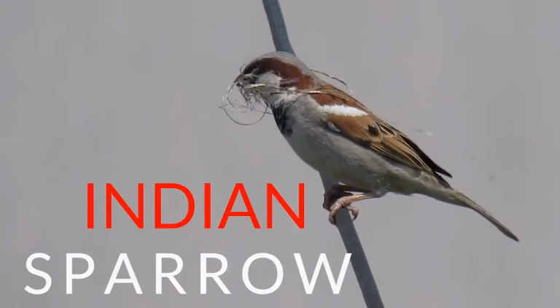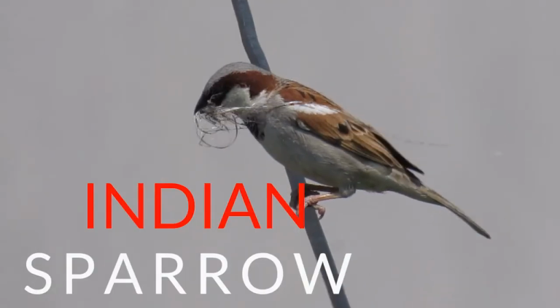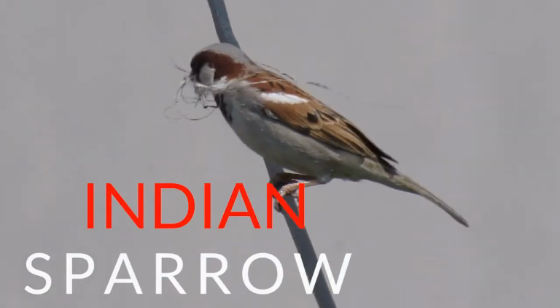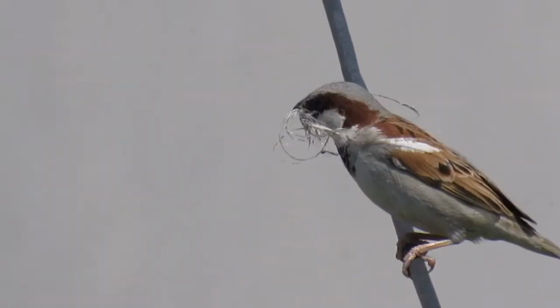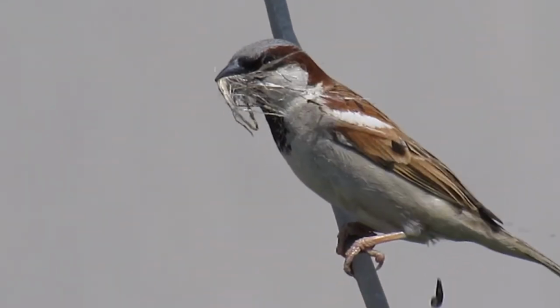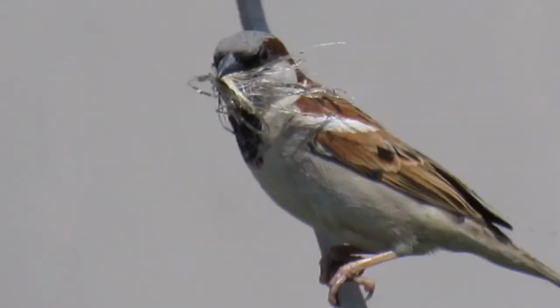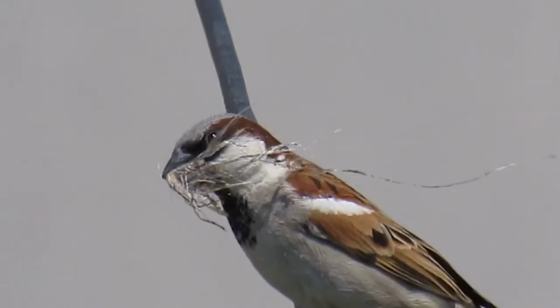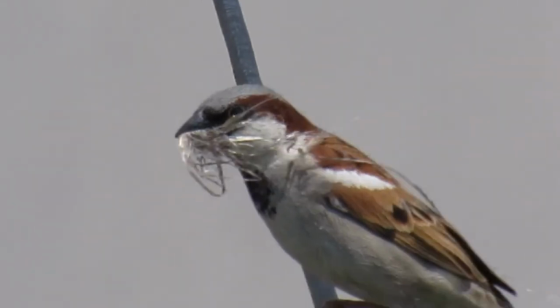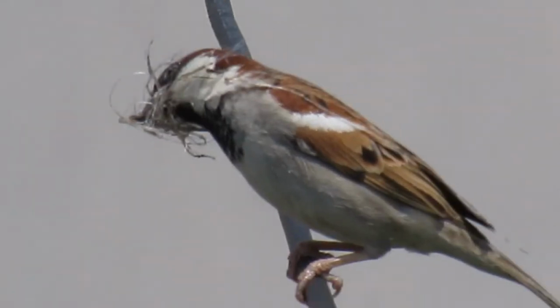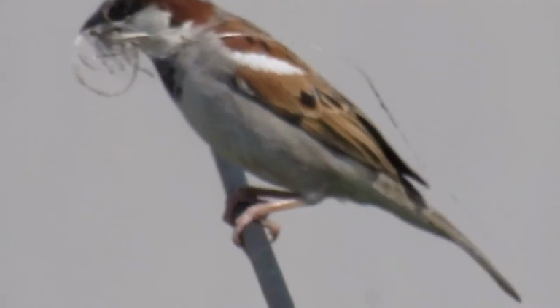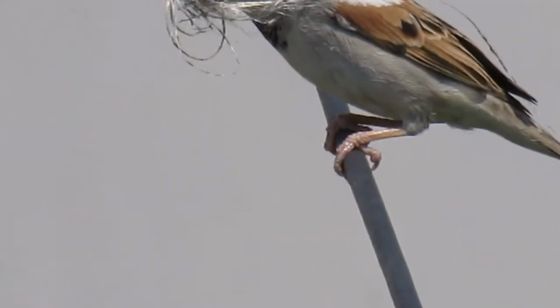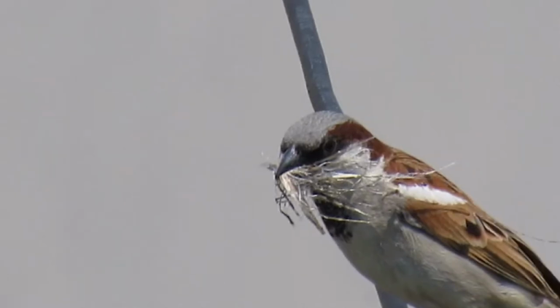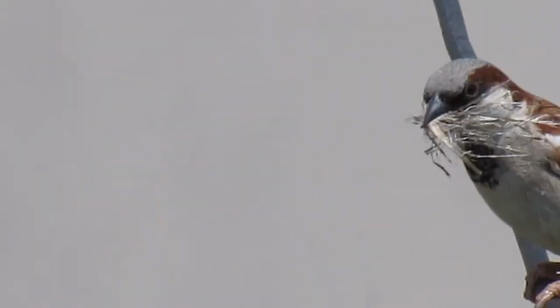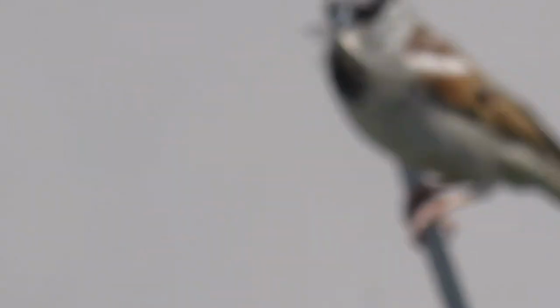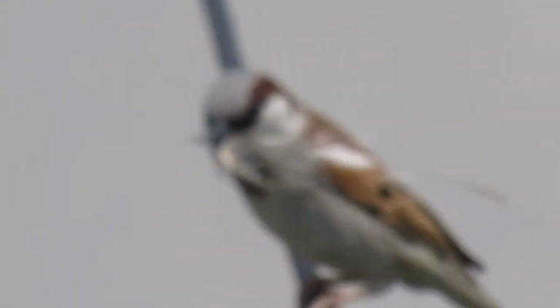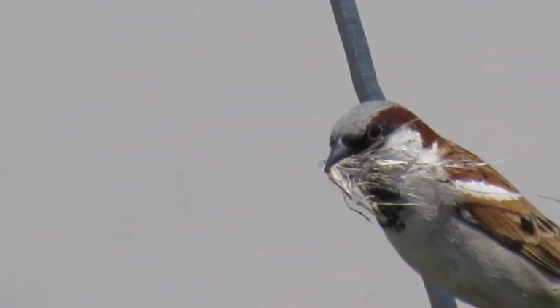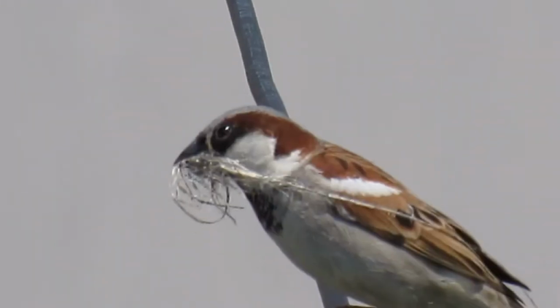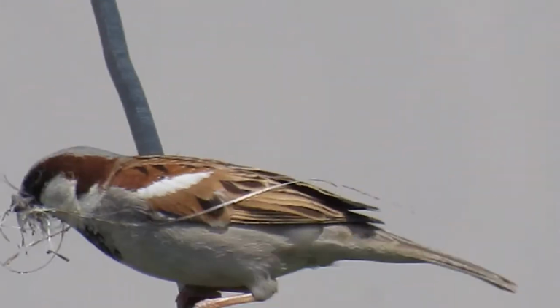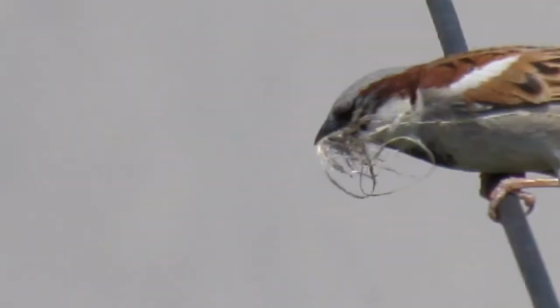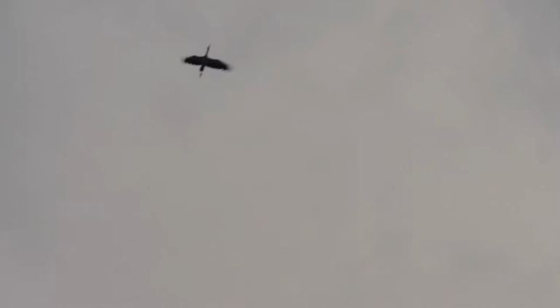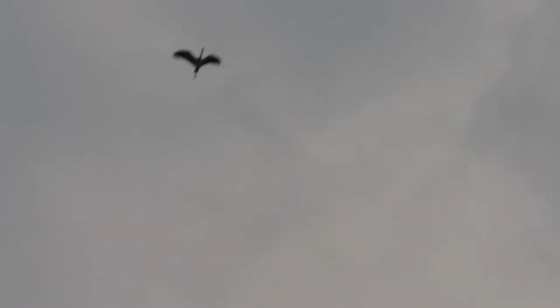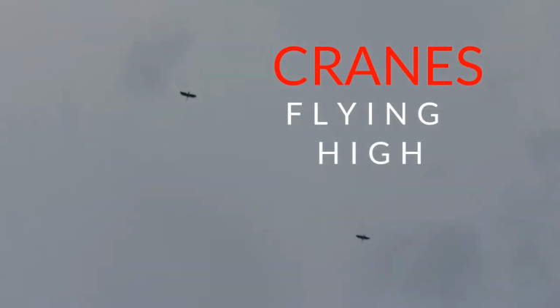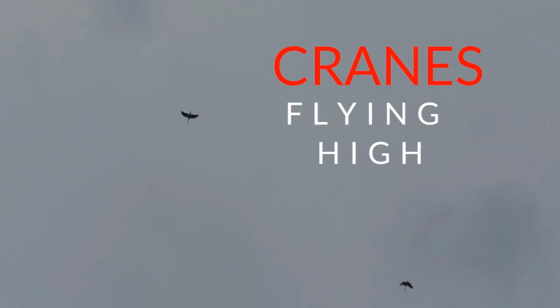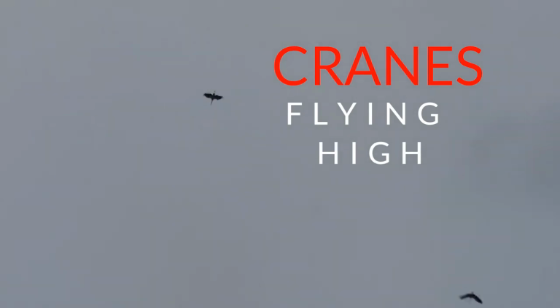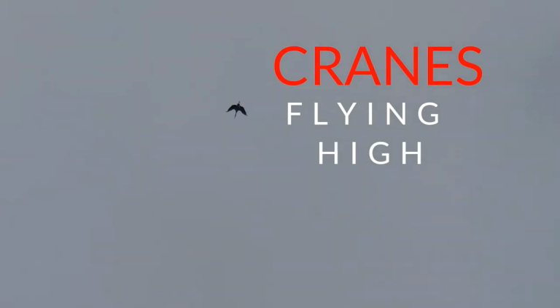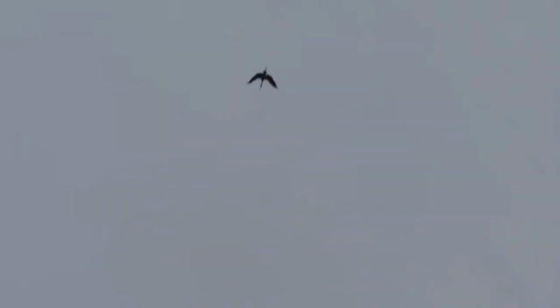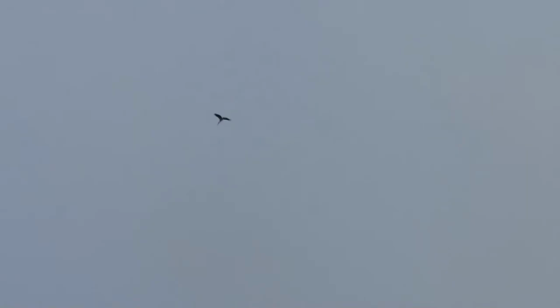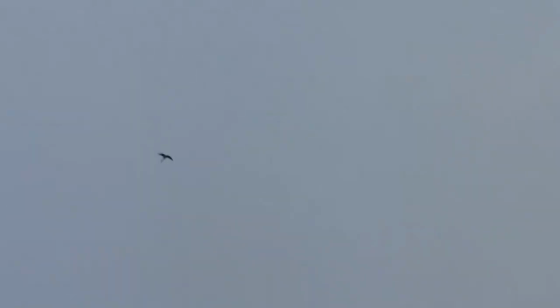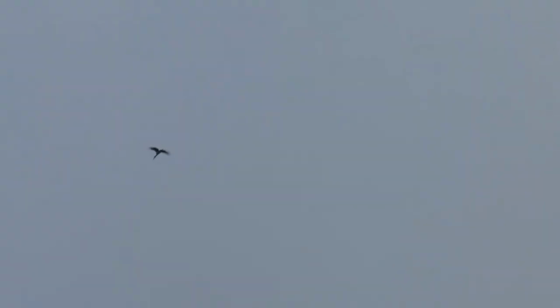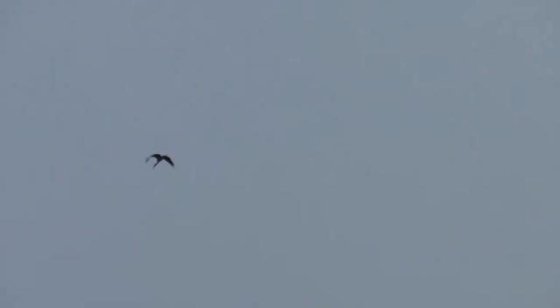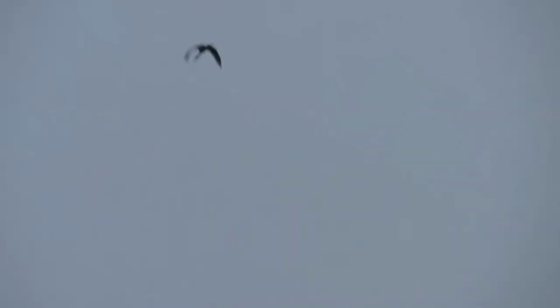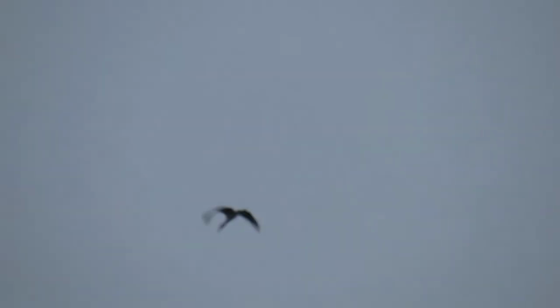This is a sparrow that is holding grass in her beak for nest building. A group of cranes is flying high in the sky.